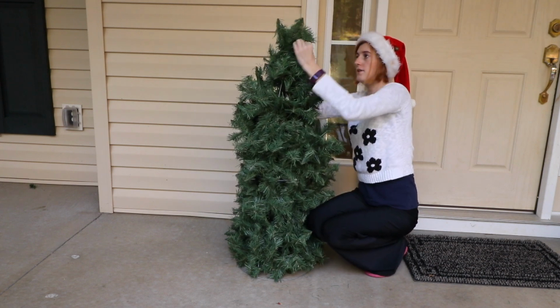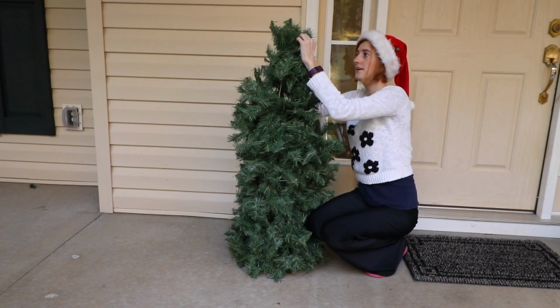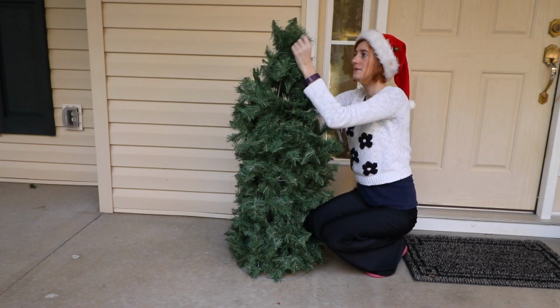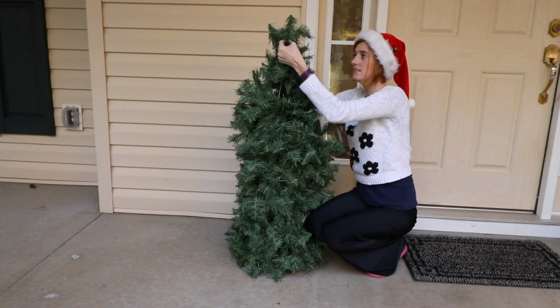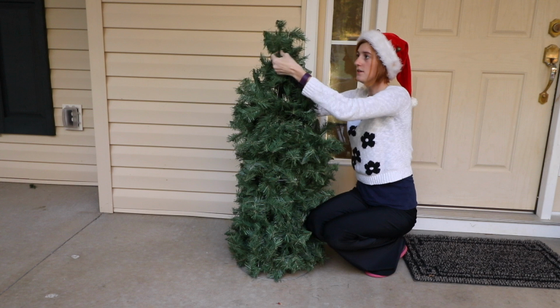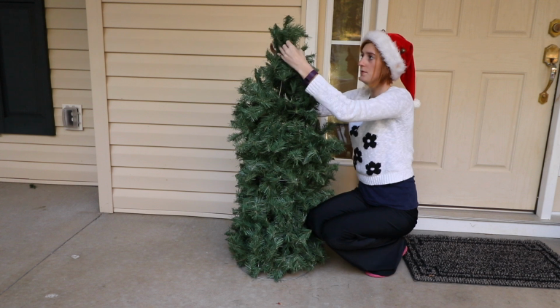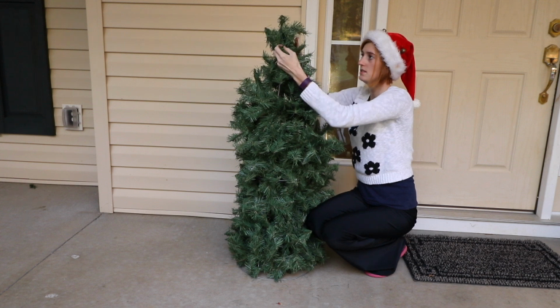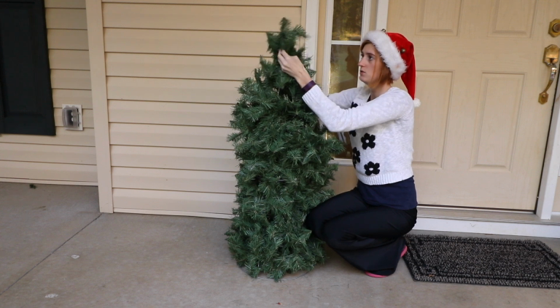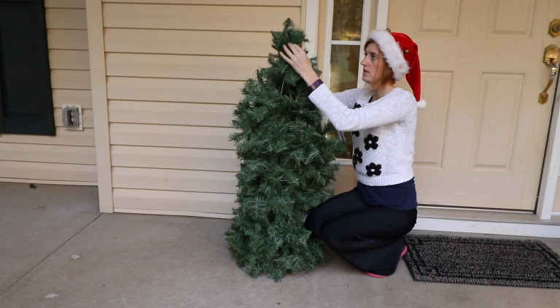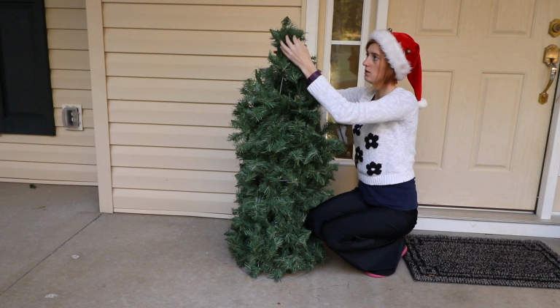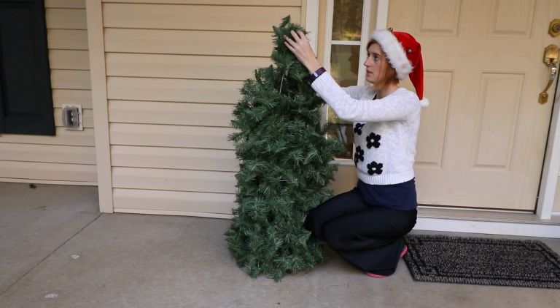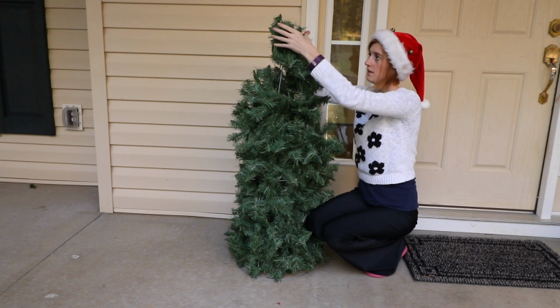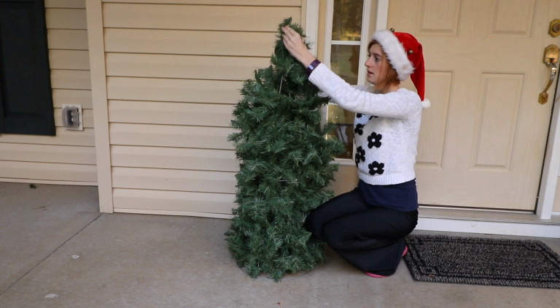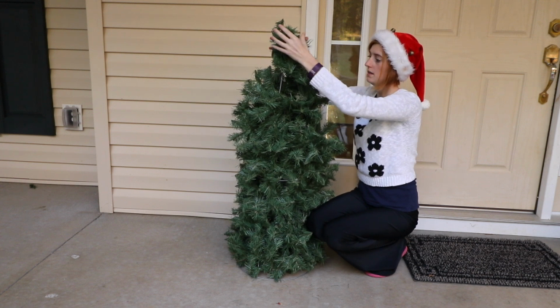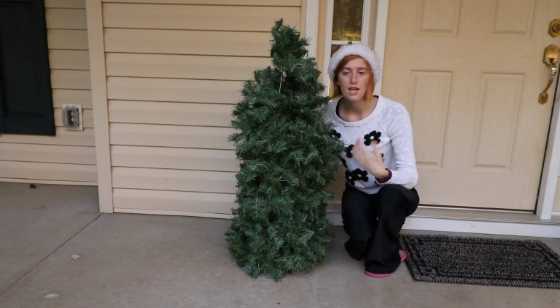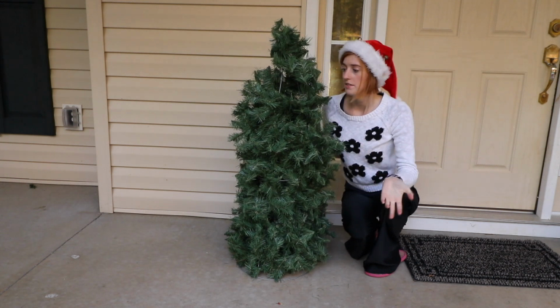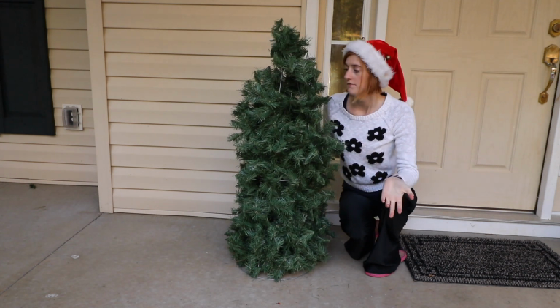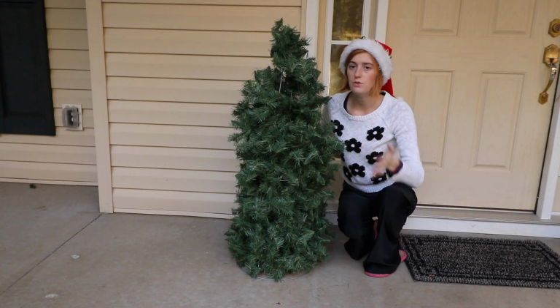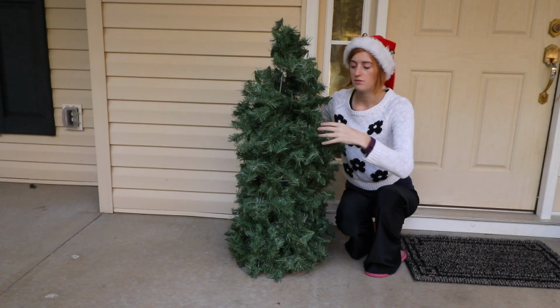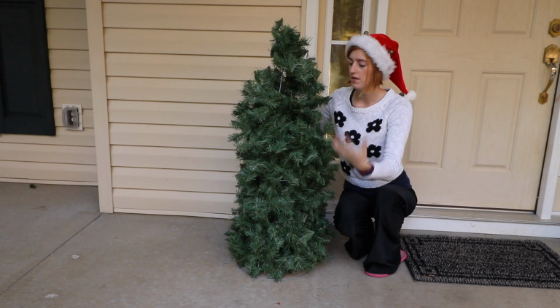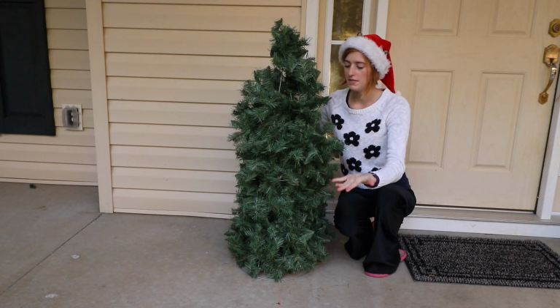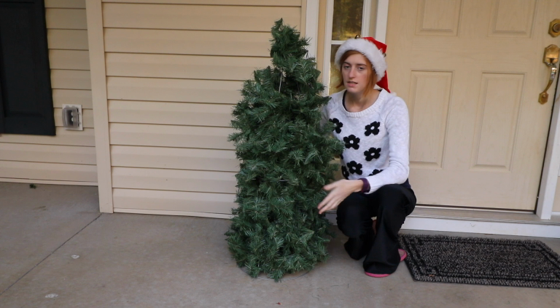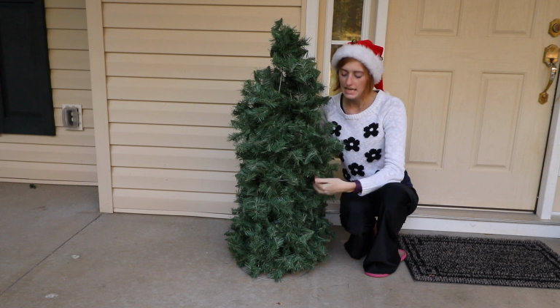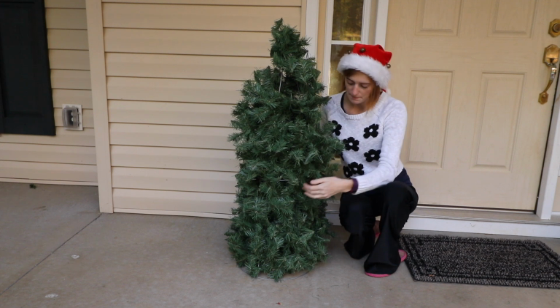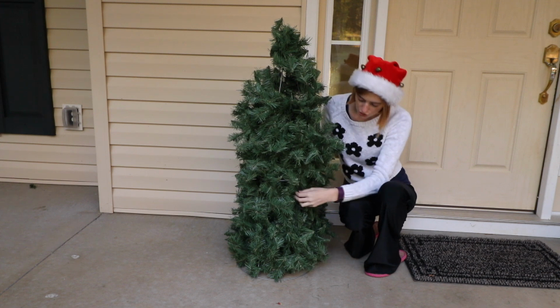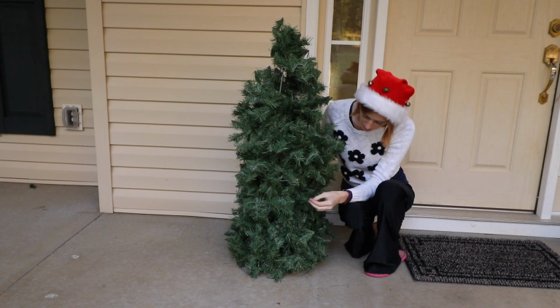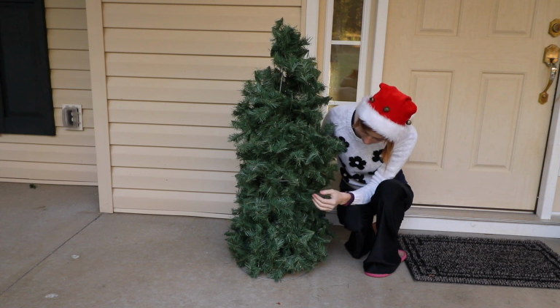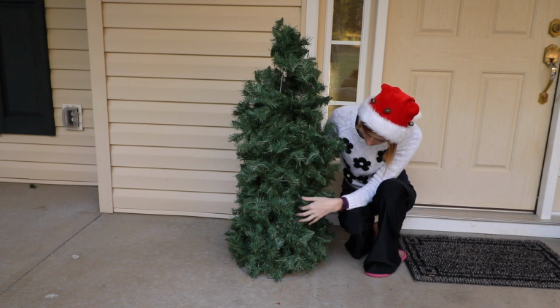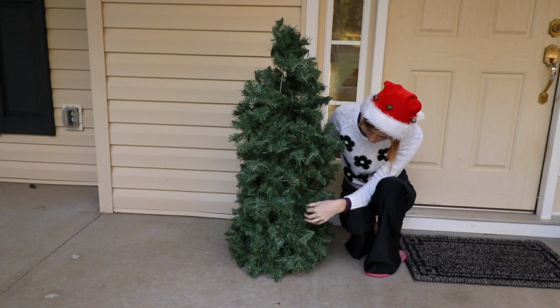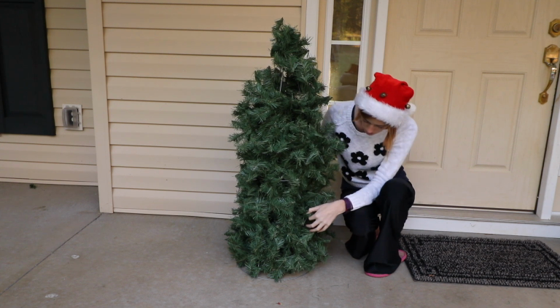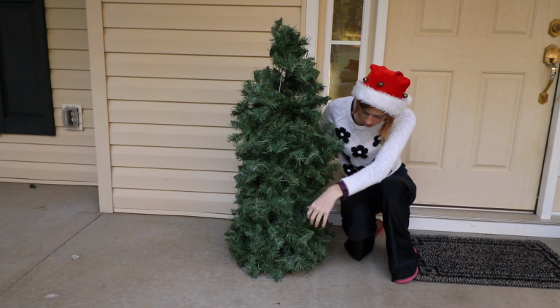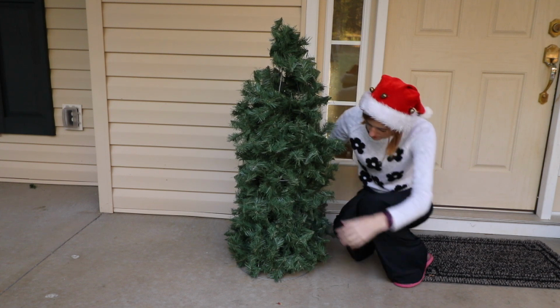Now that I'm at the top, I'm just going to squeeze these together and wrap this around, coming inside there so that it doesn't untwist and will float together. Now all that's left is to fluff this and make sure I fill in the spaces so there aren't any big holes in the tree.